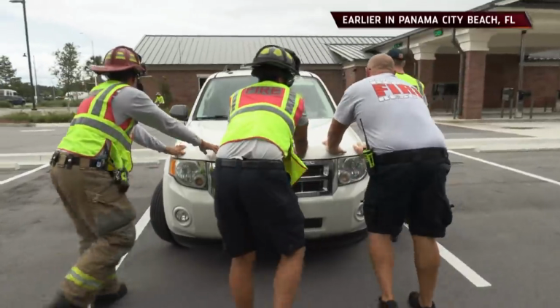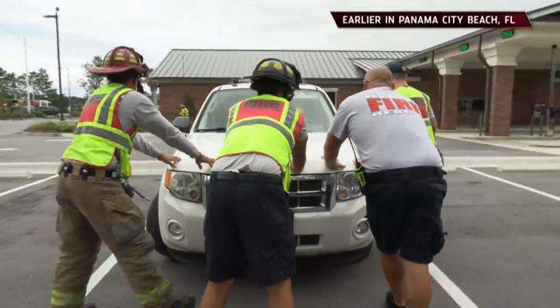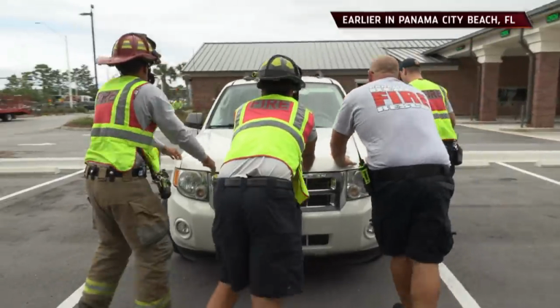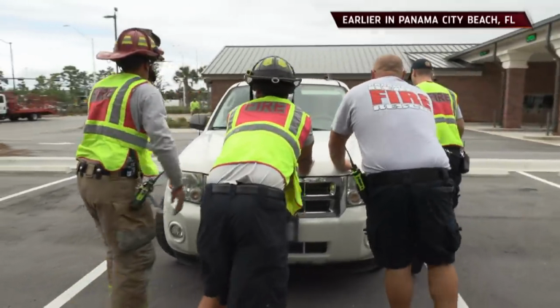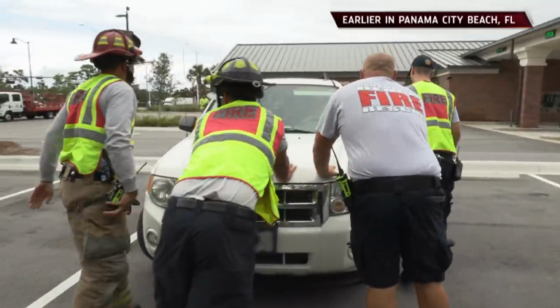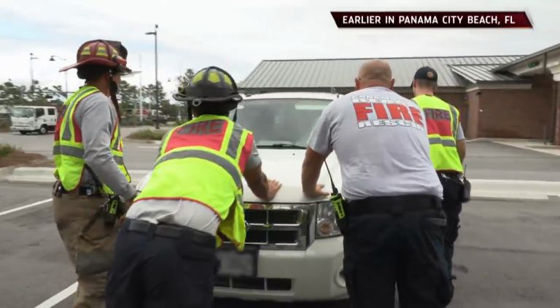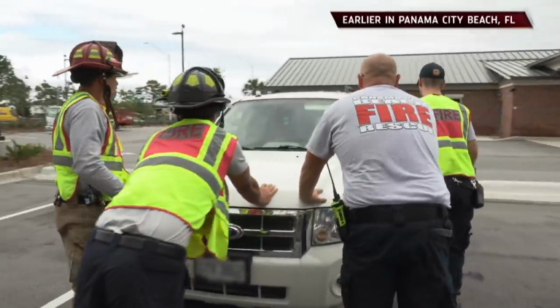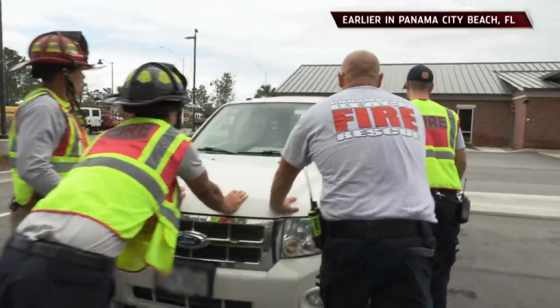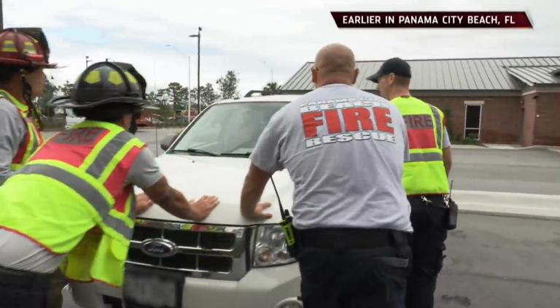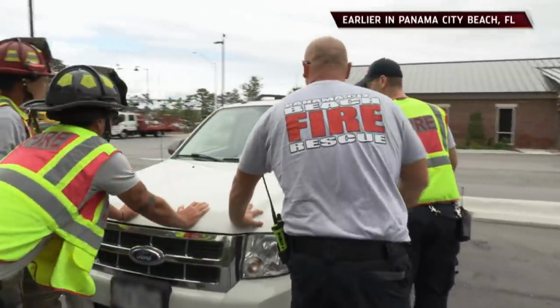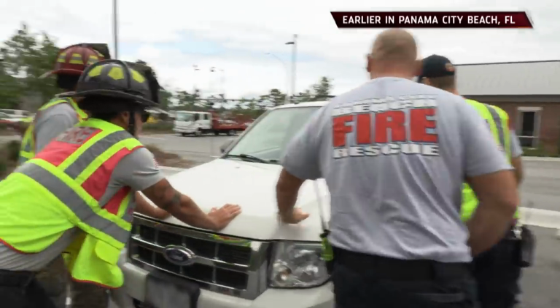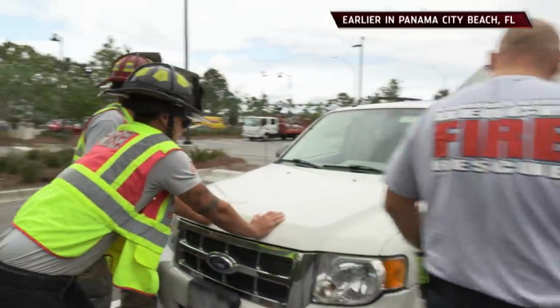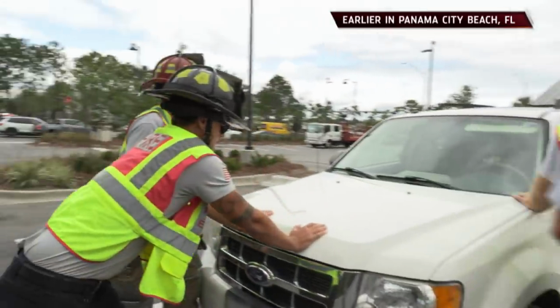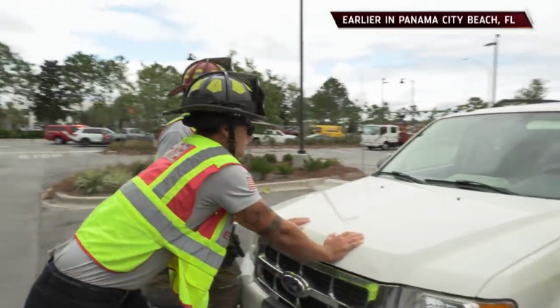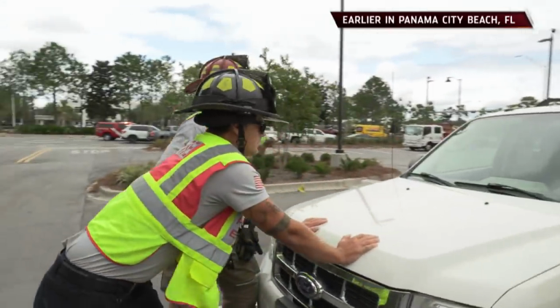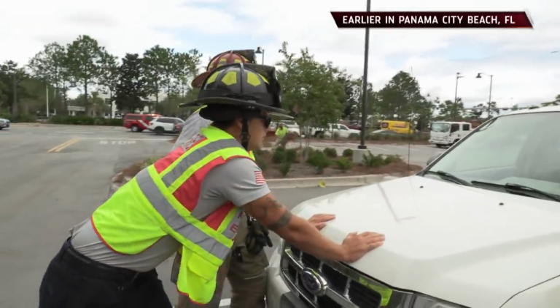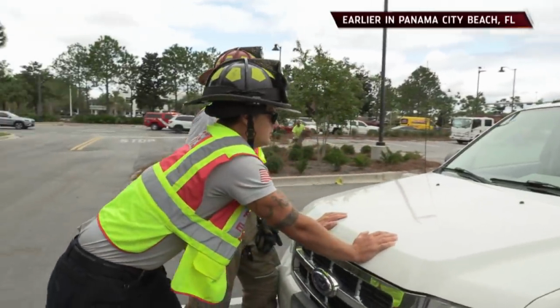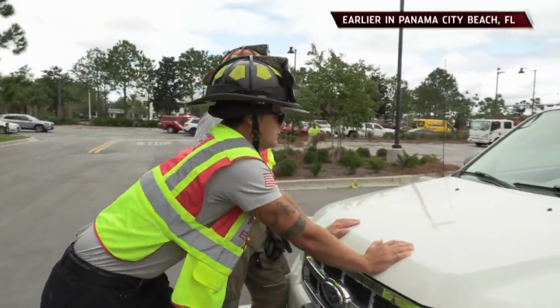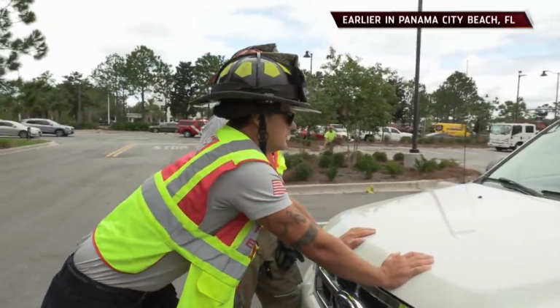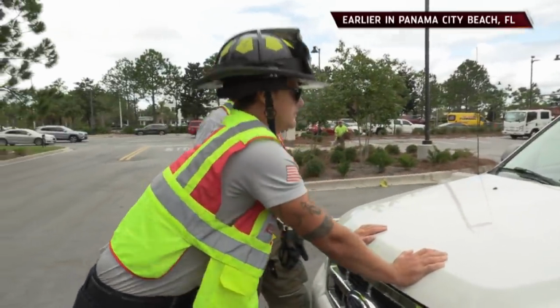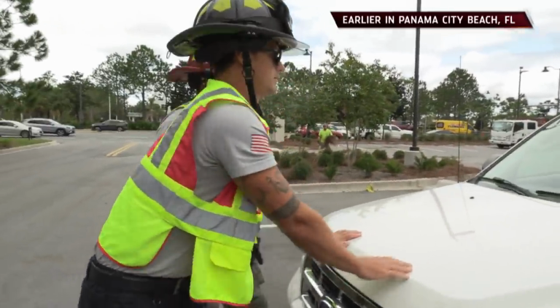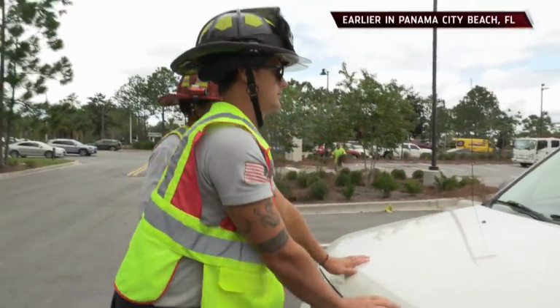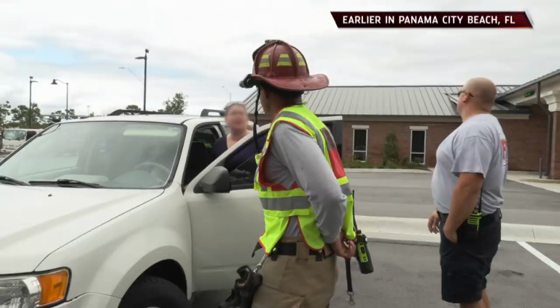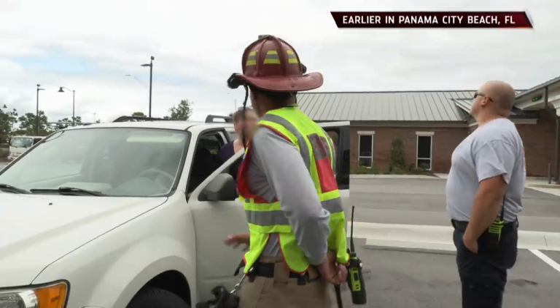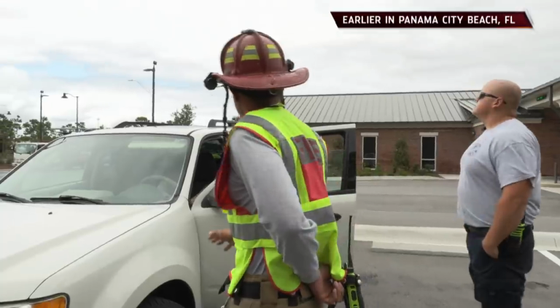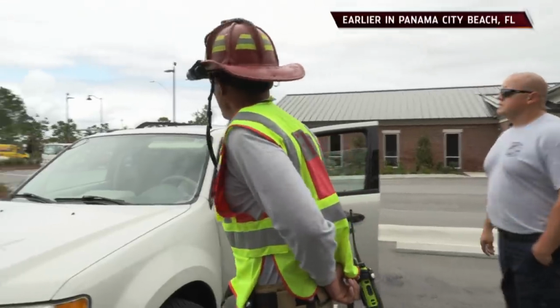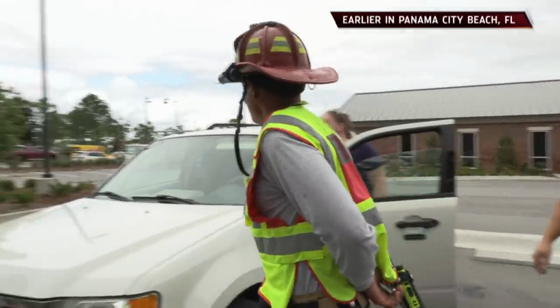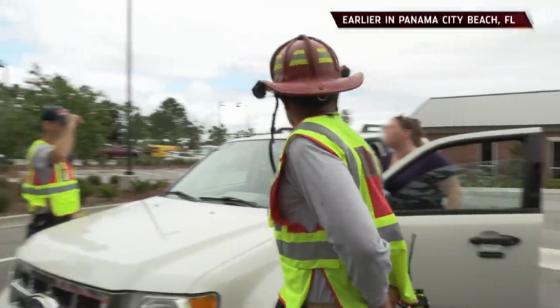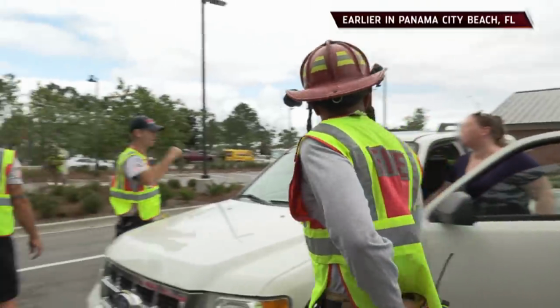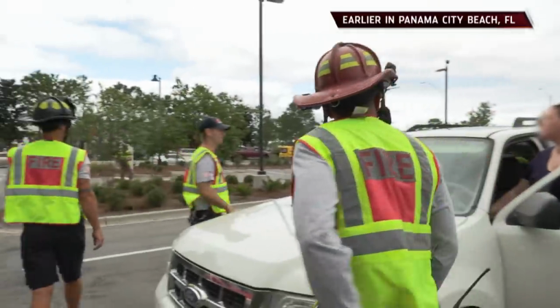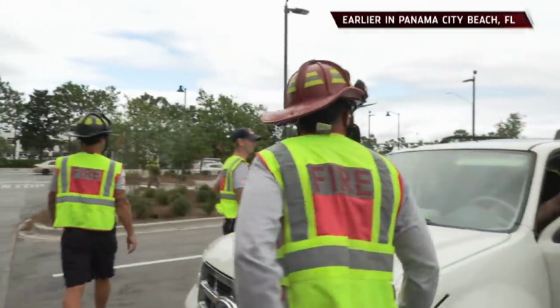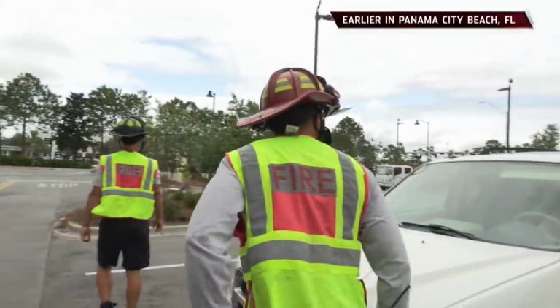Go ahead and hit your brake. All right, you can put it in park now. Thank you. No problem. Have a good one.